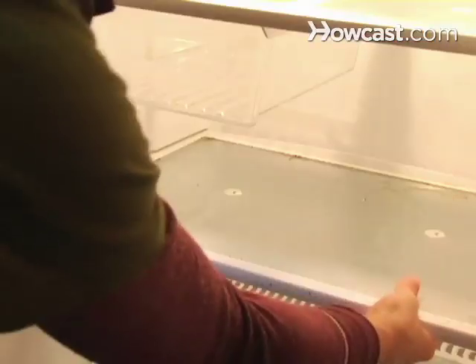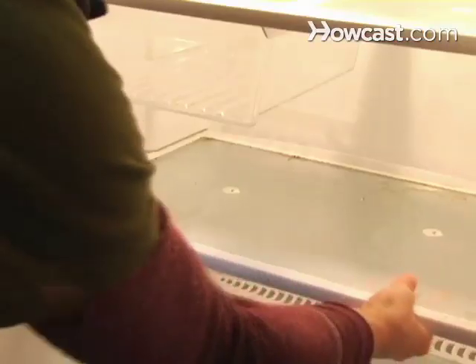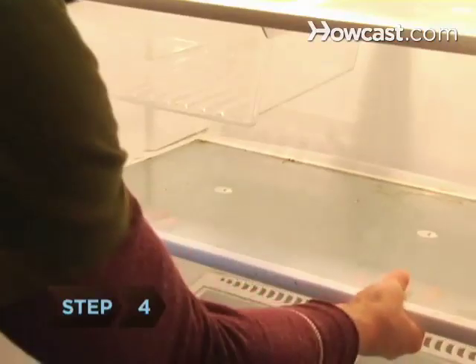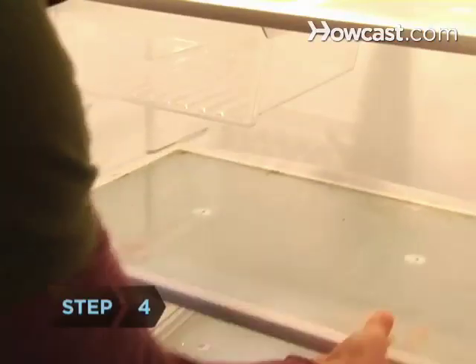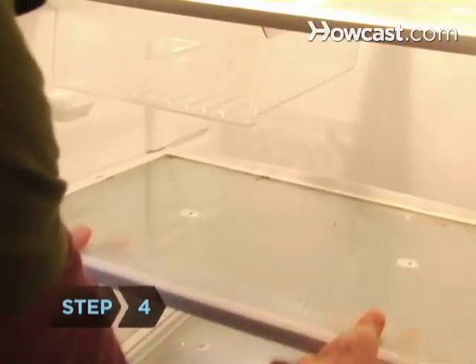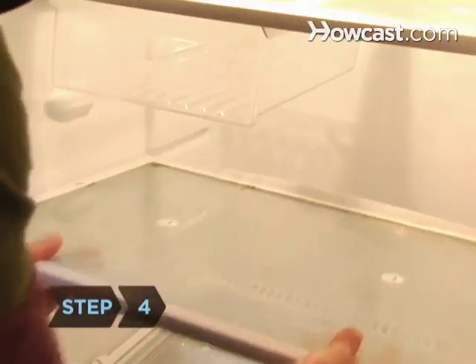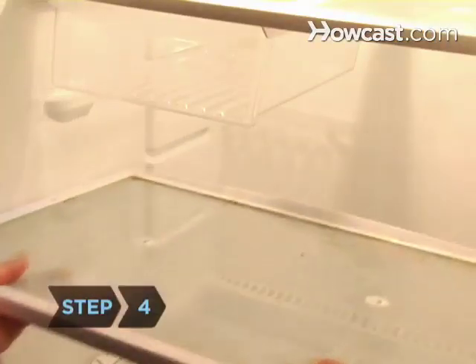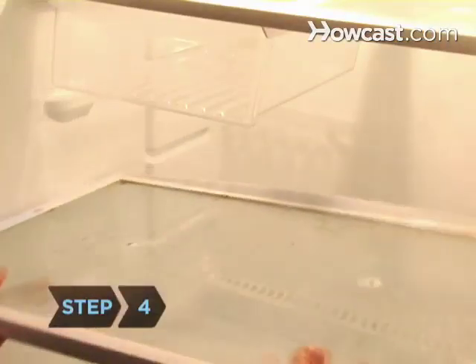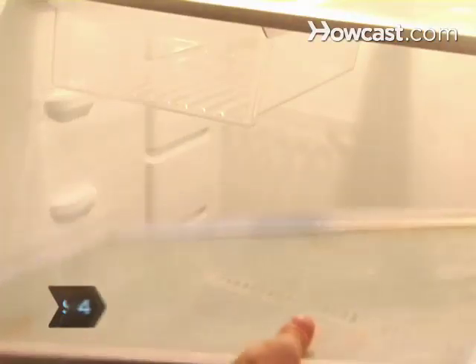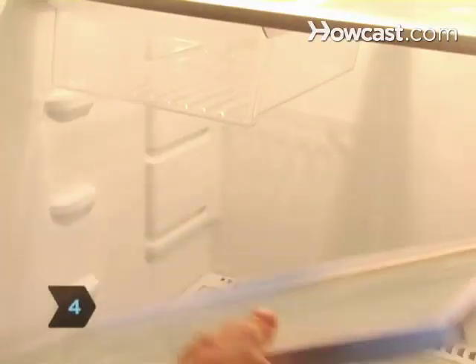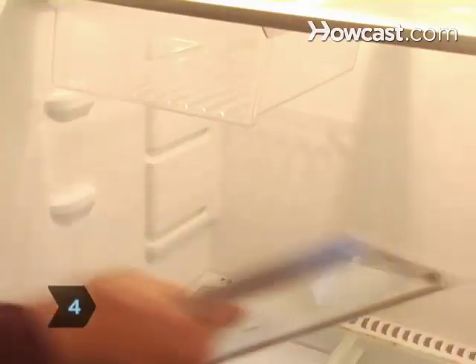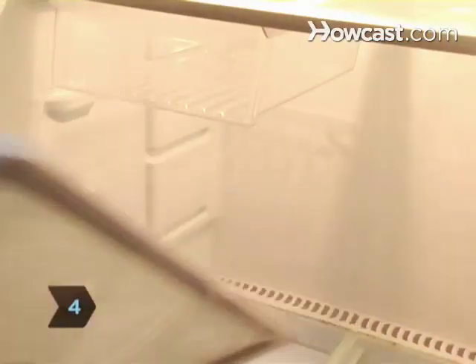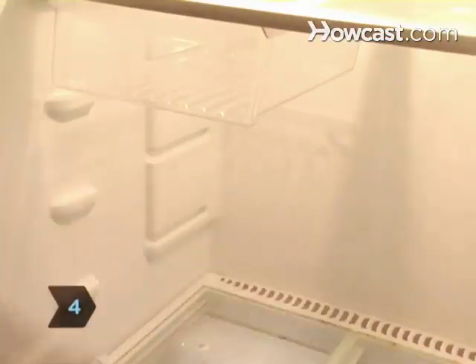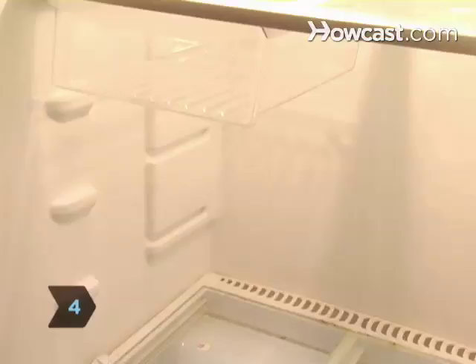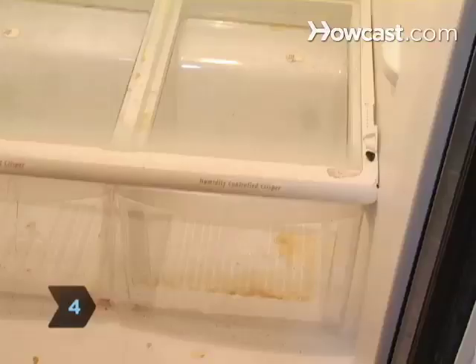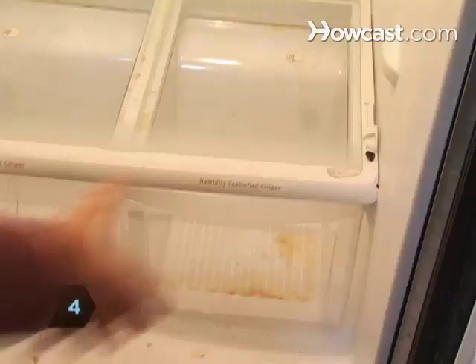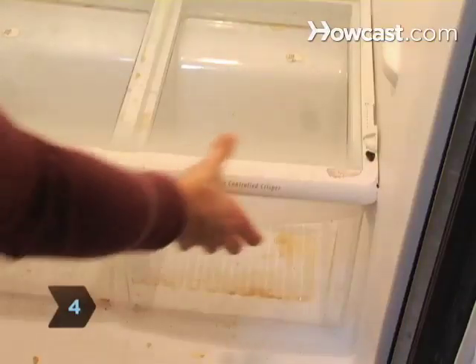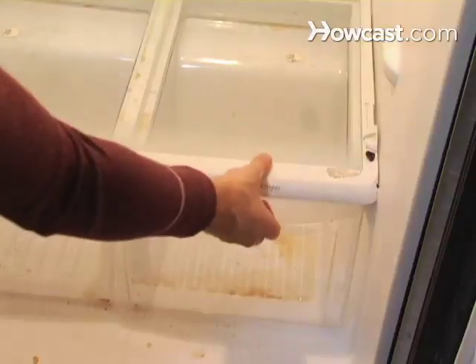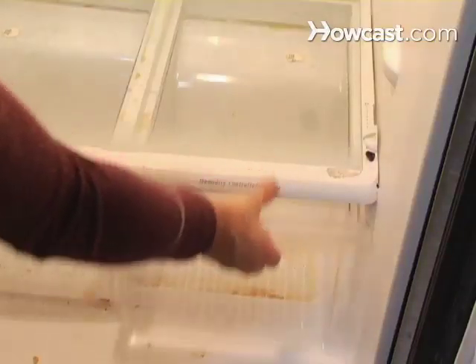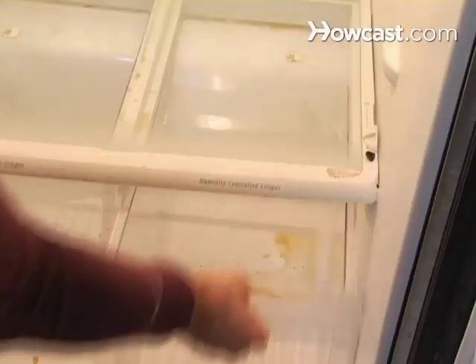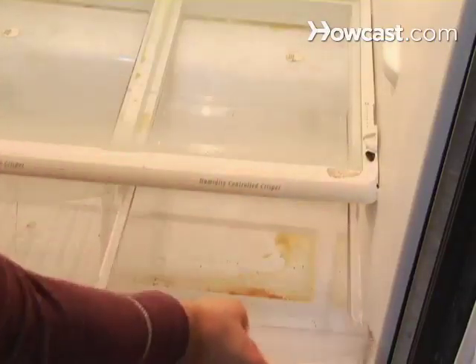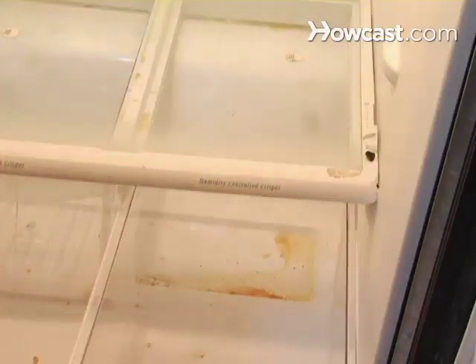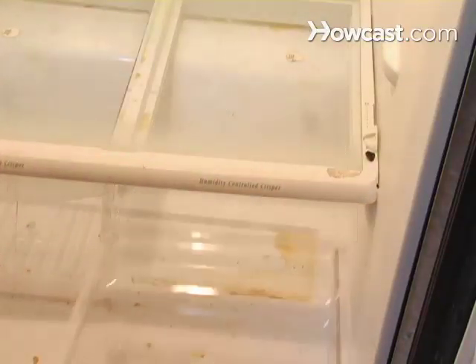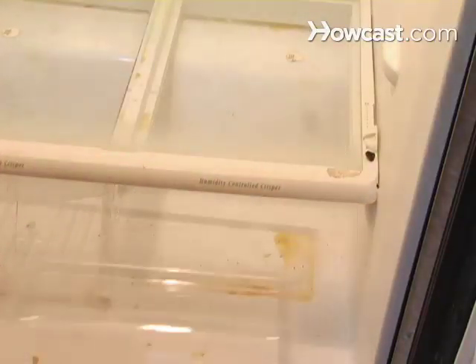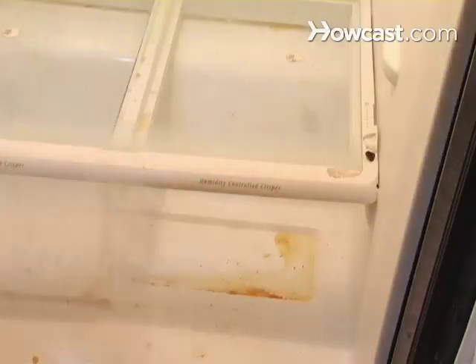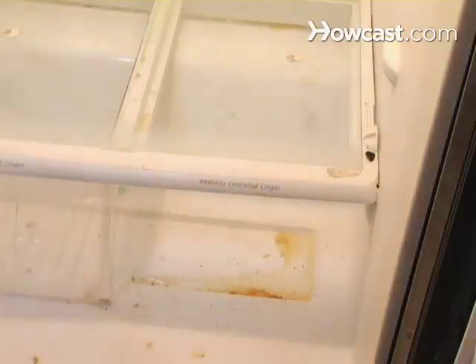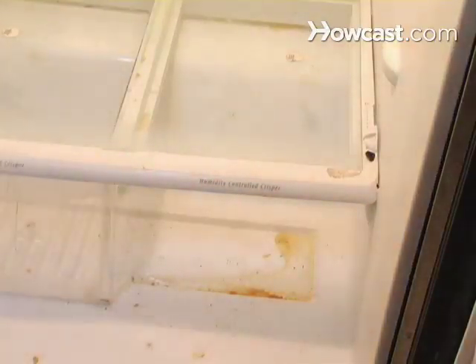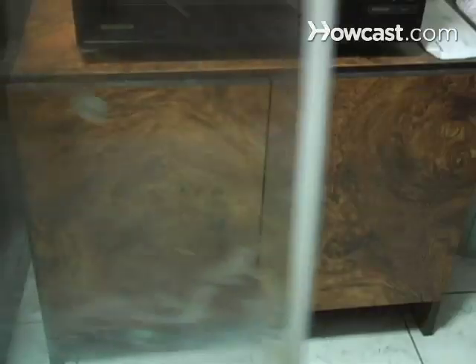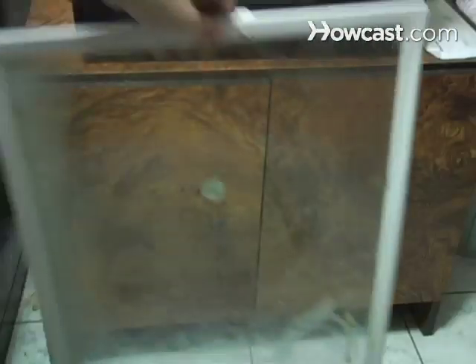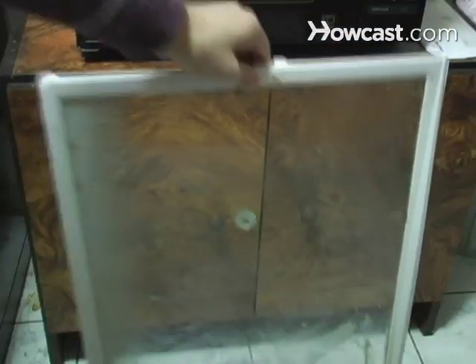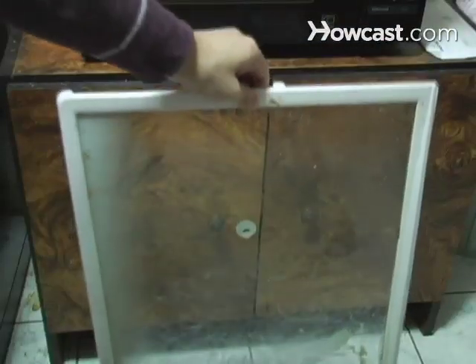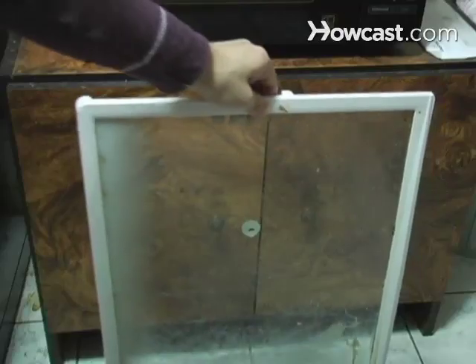Step 4. Remove the shelves, bins, and any other detachable items. If you have a drip pan, remove and drain it. Set those pieces aside.